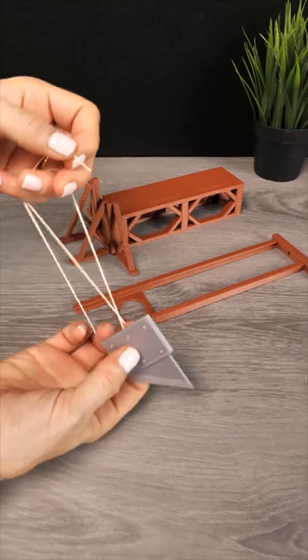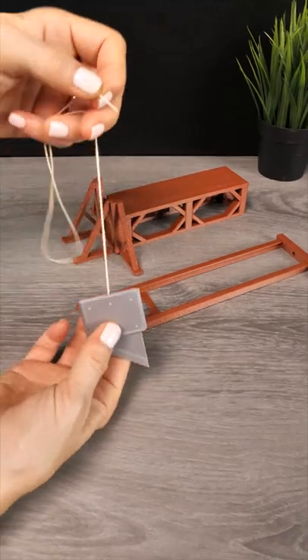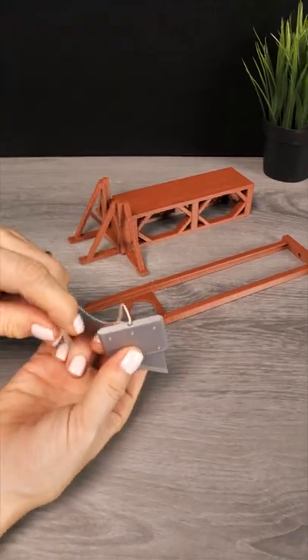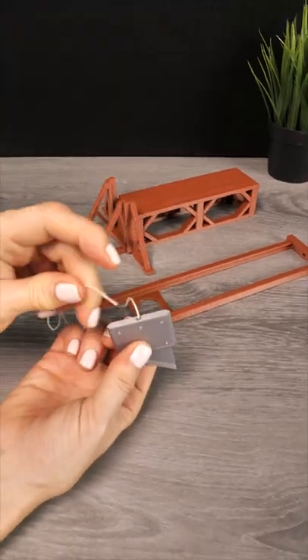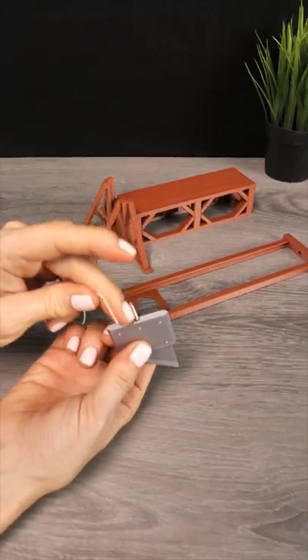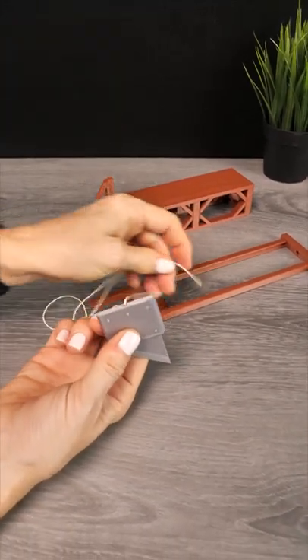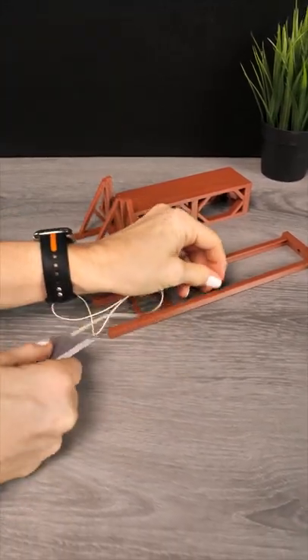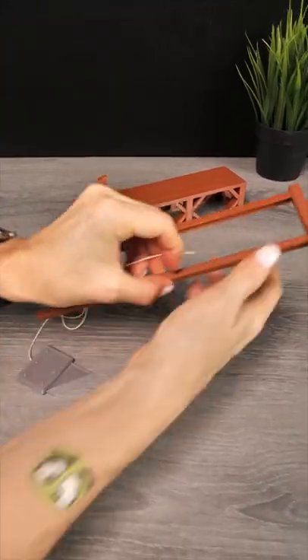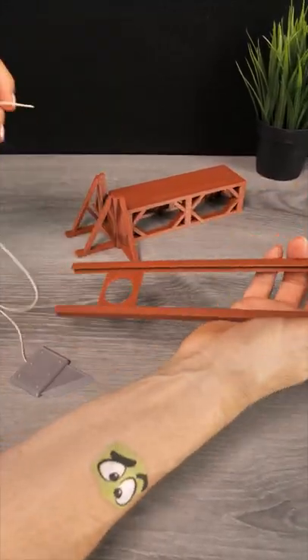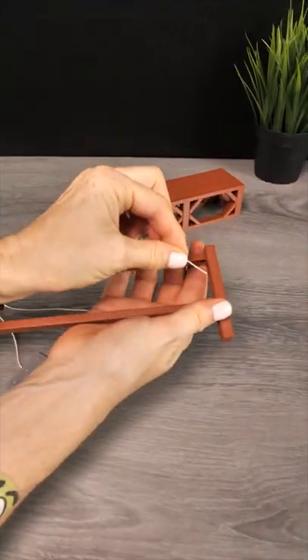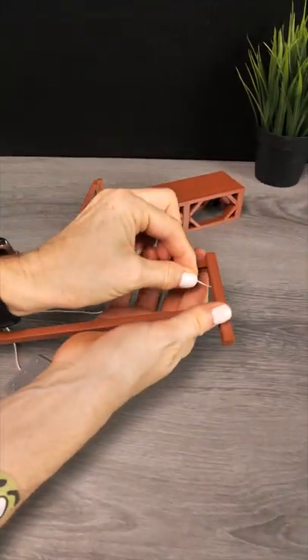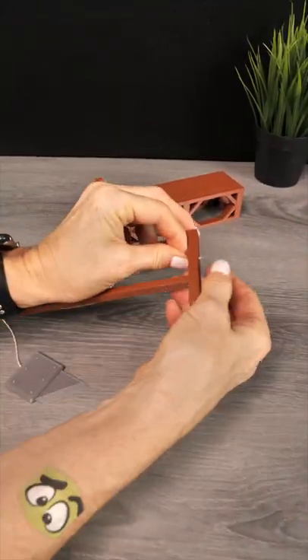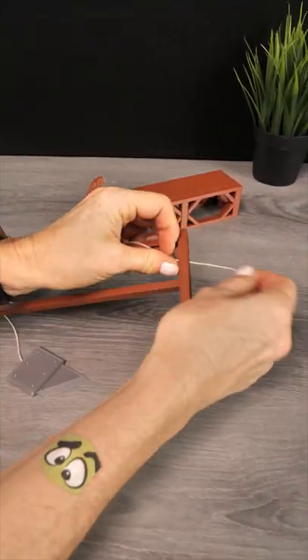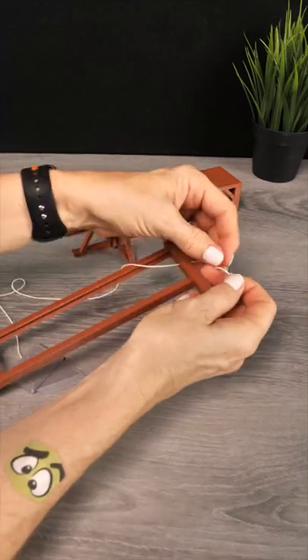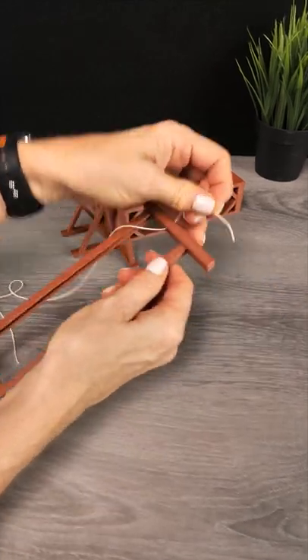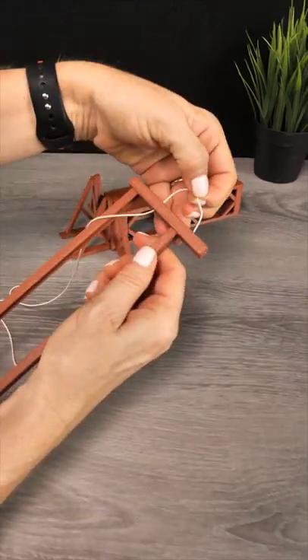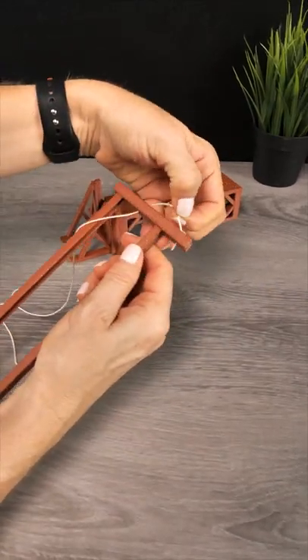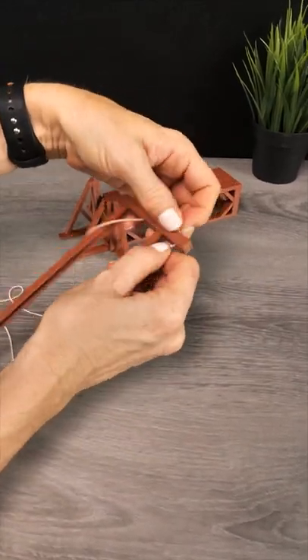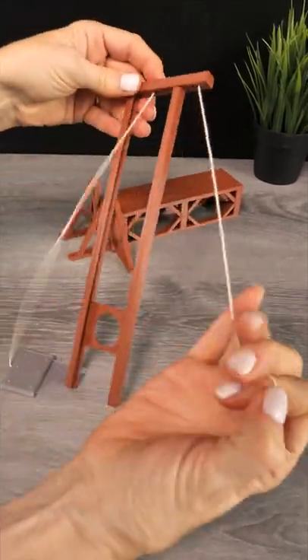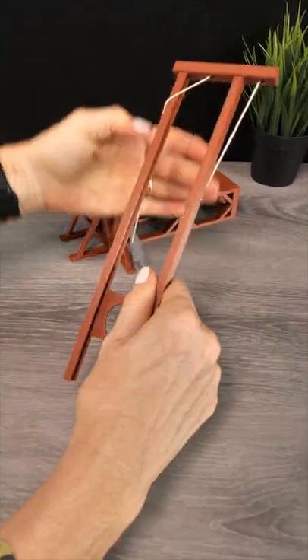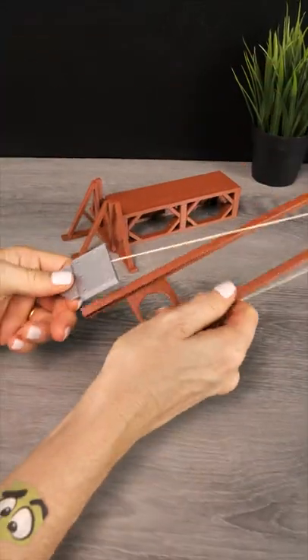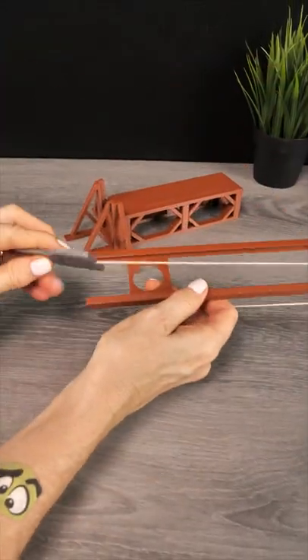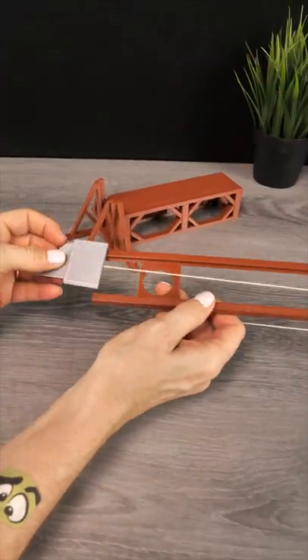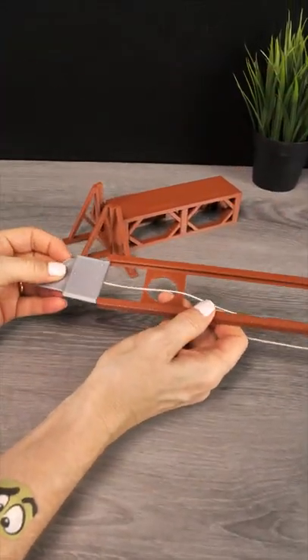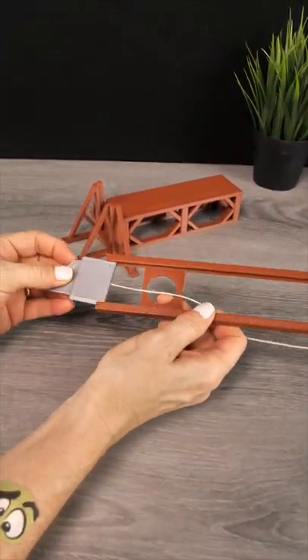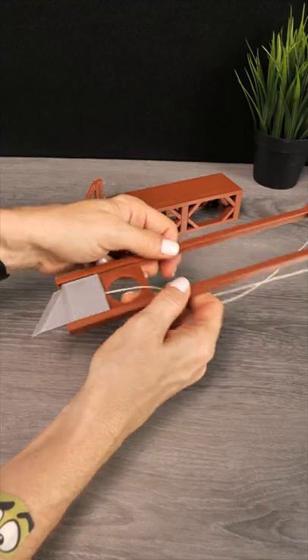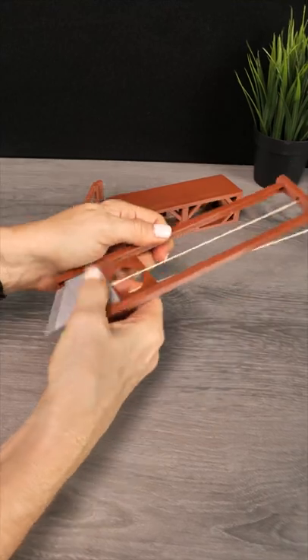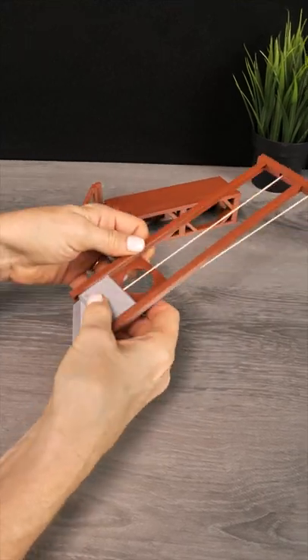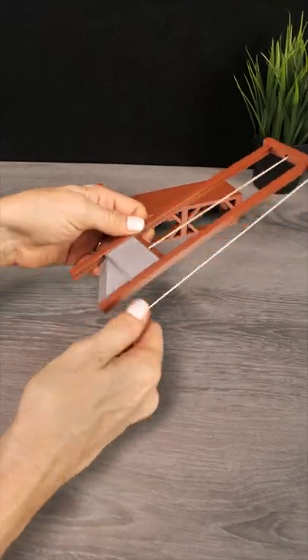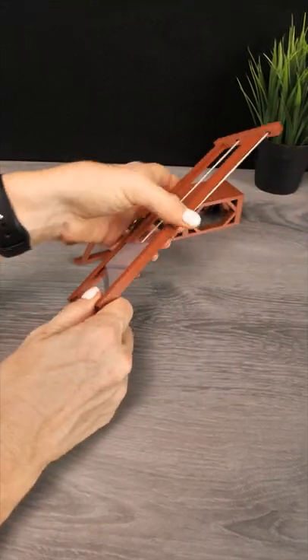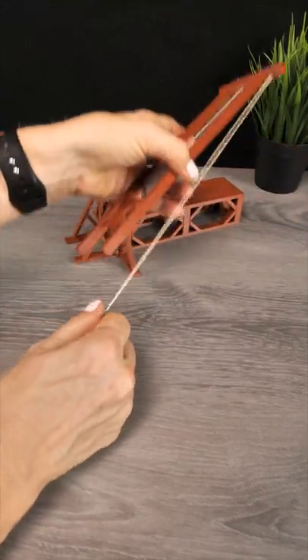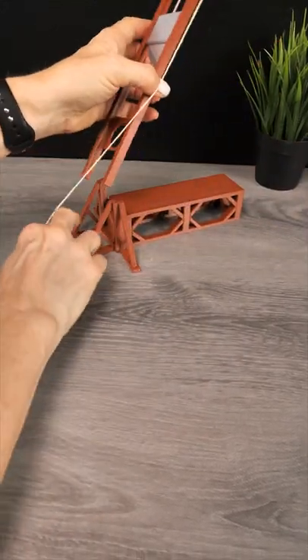To assemble, you need some string that you glue into the blade, then string it over and back down the crossbar. The rest is pretty easy — take the blade, align it up, stick it into the base, and then find your victims.